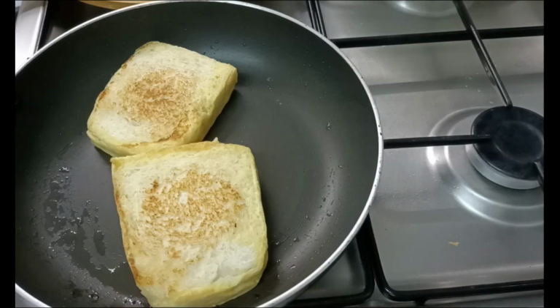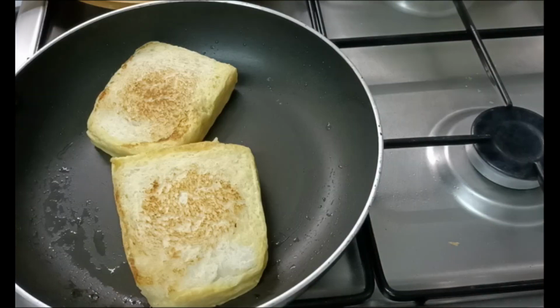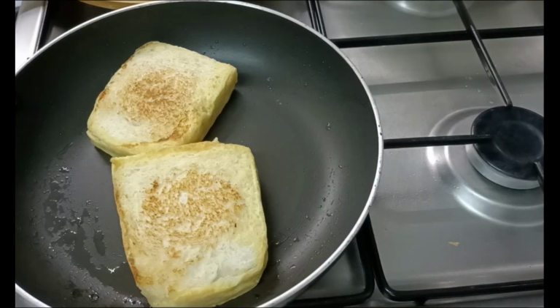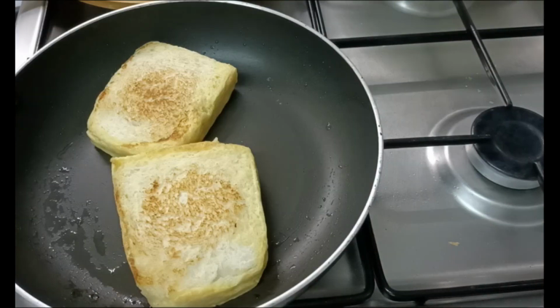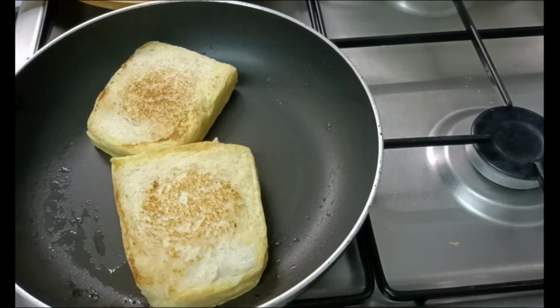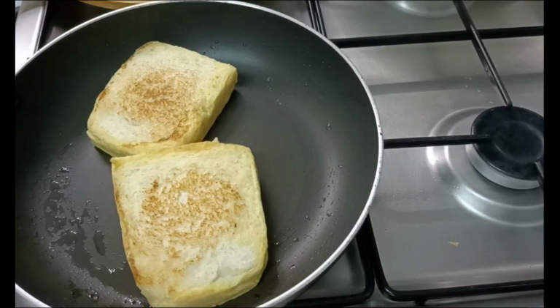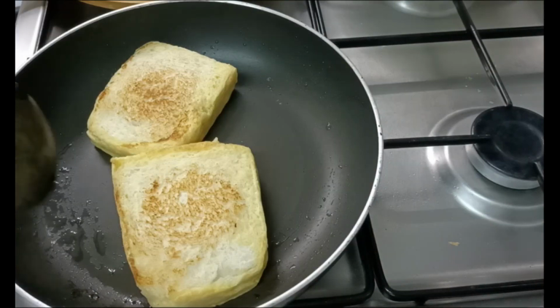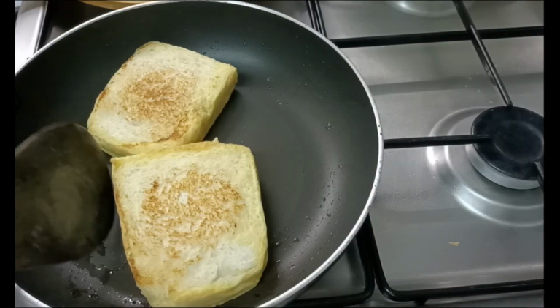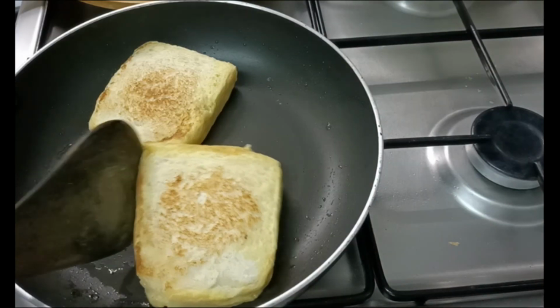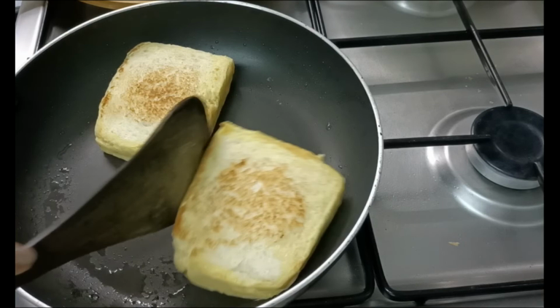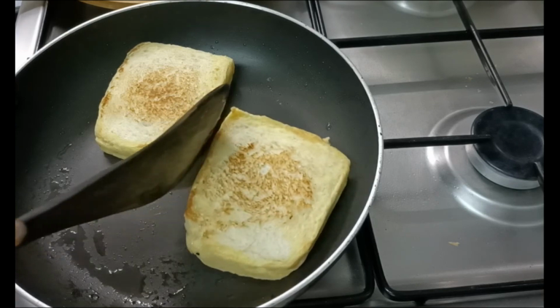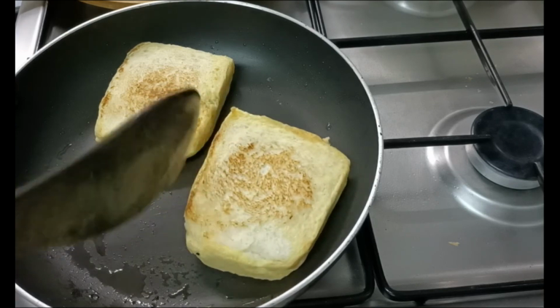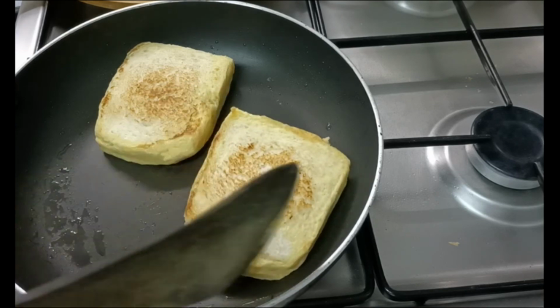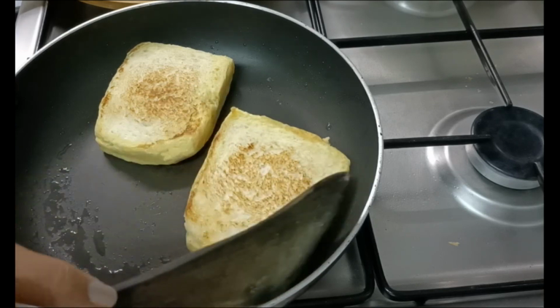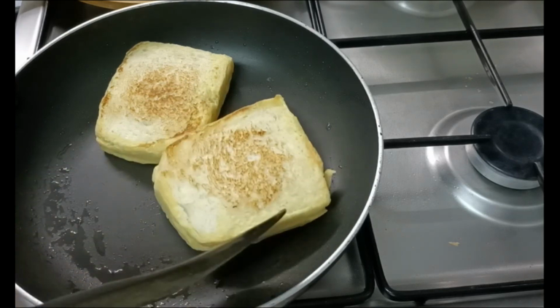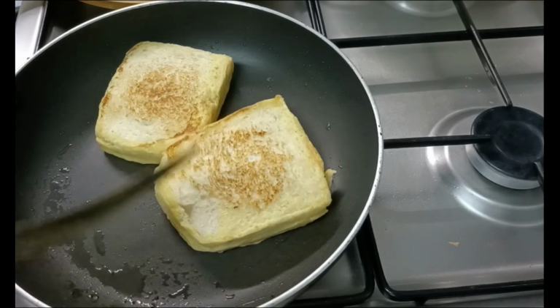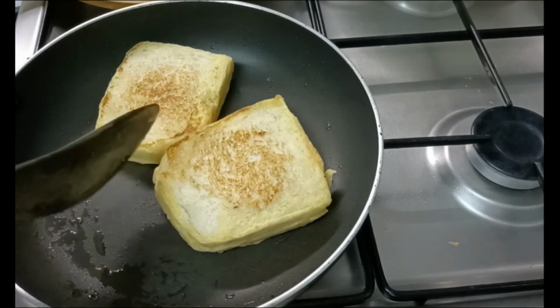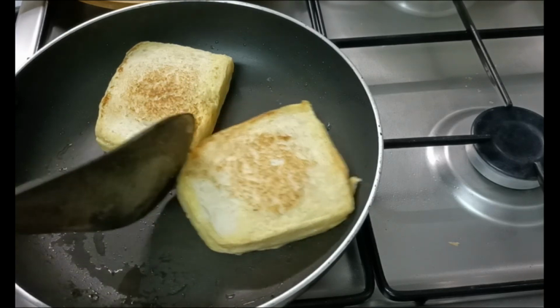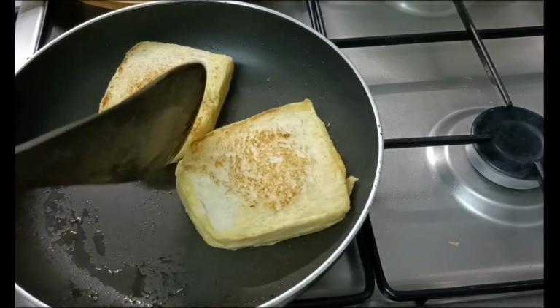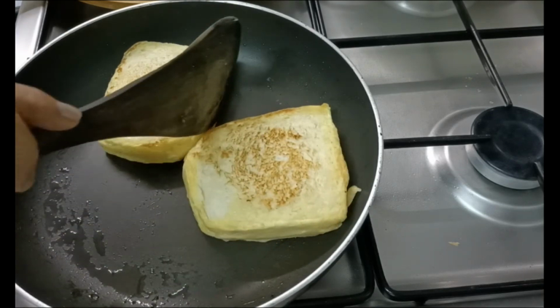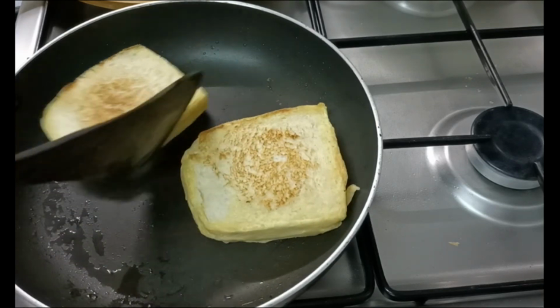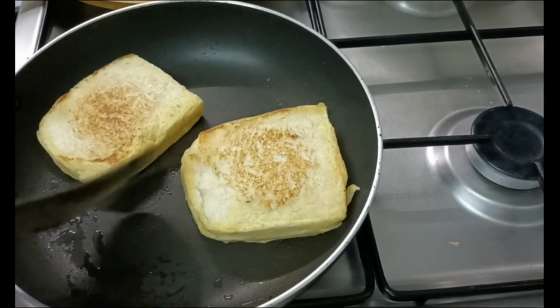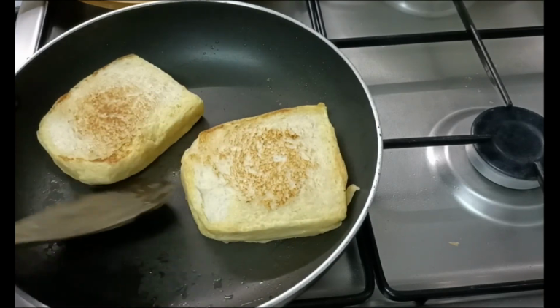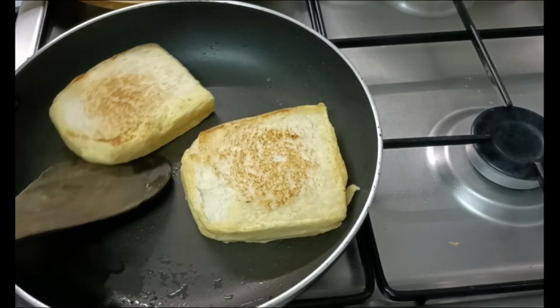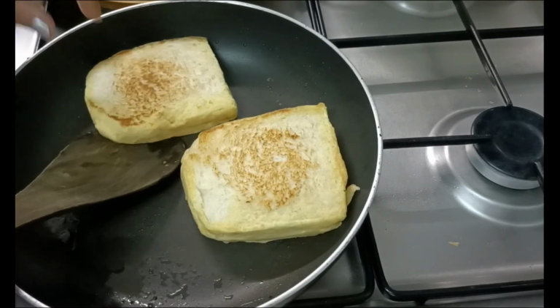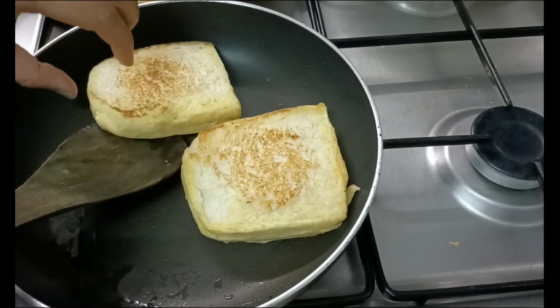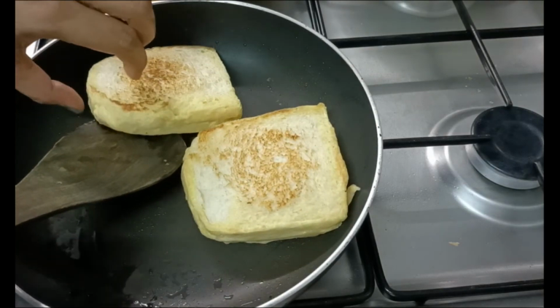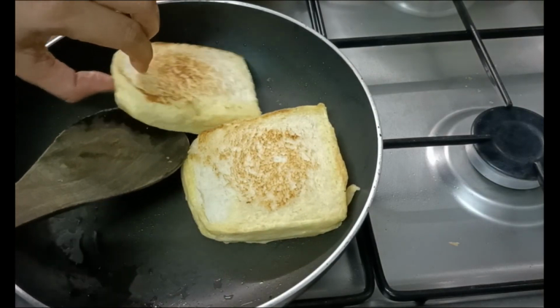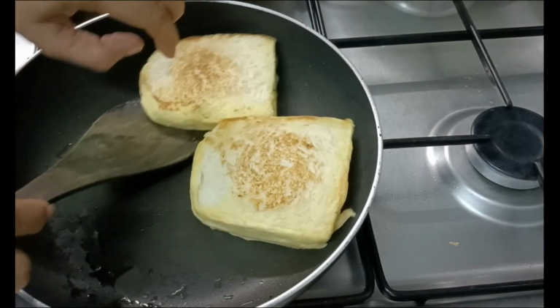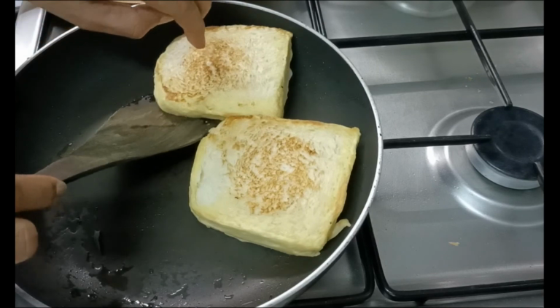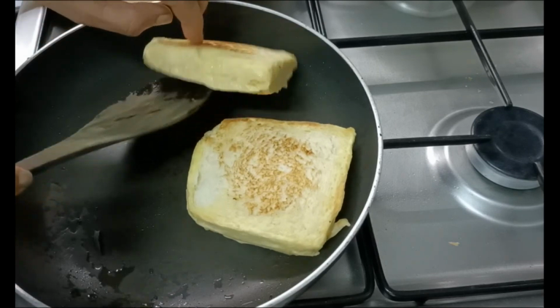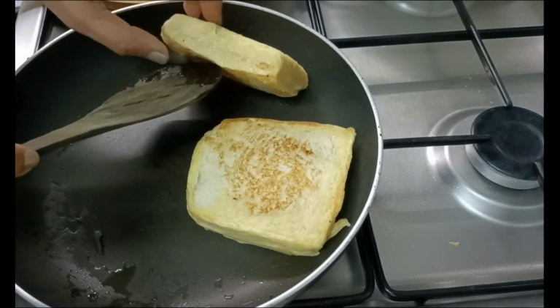If you like this recipe, please give me your feedback in the comments.